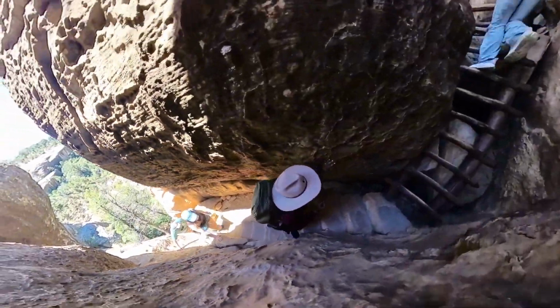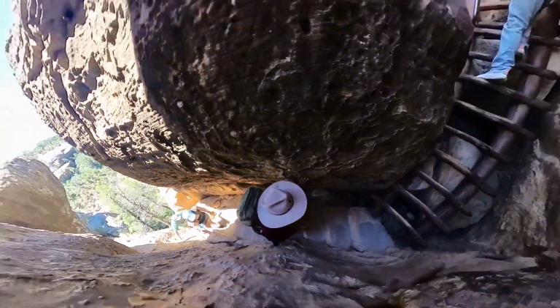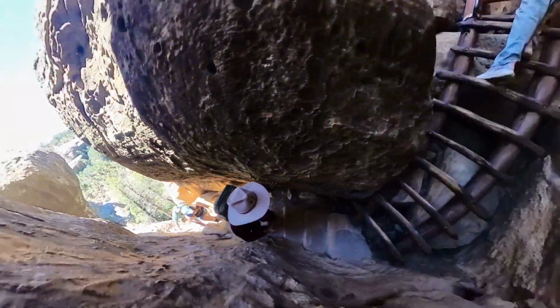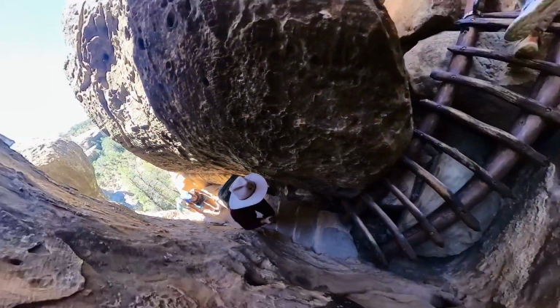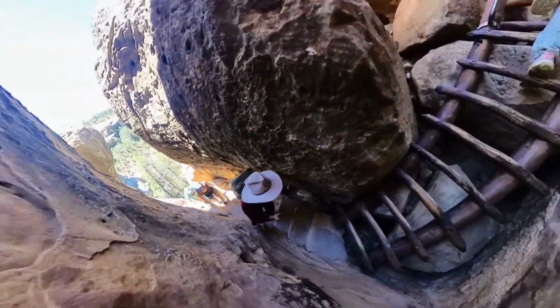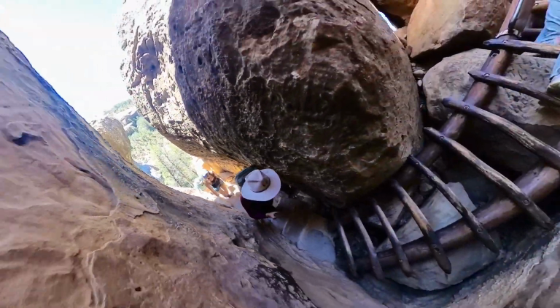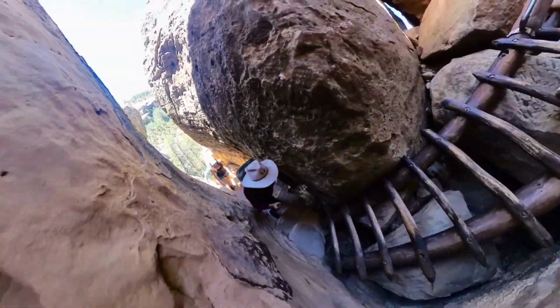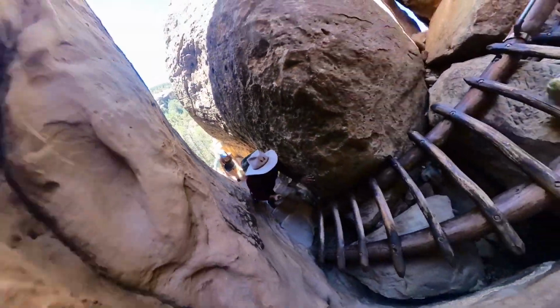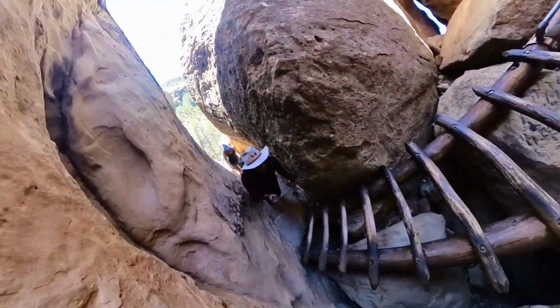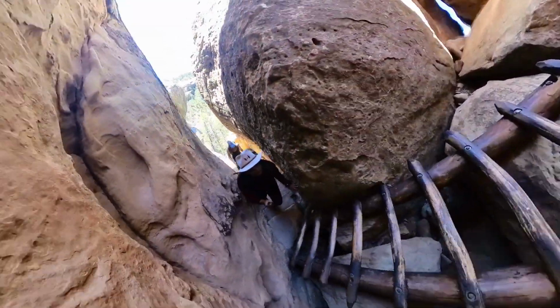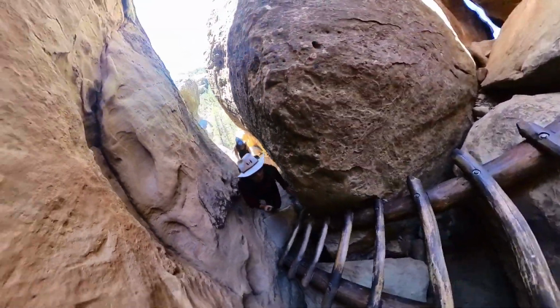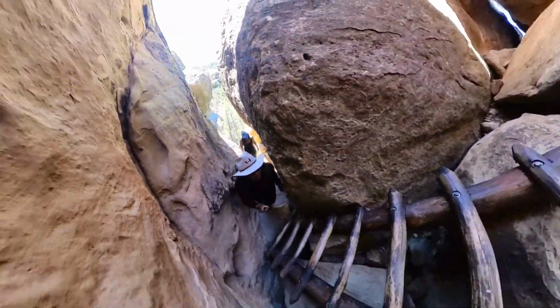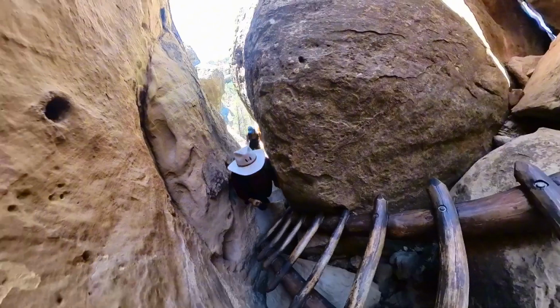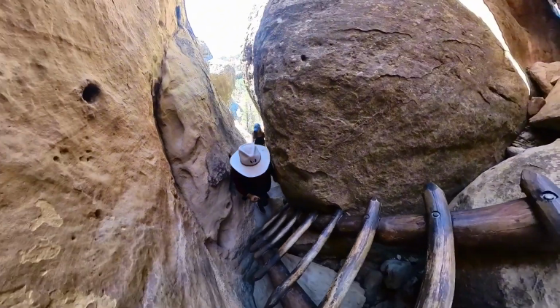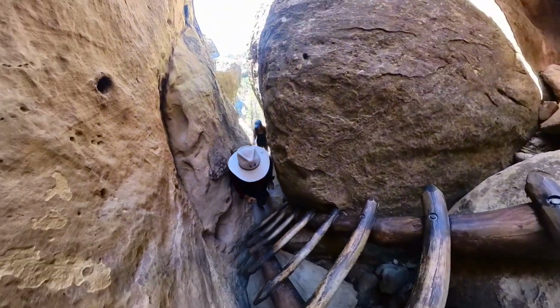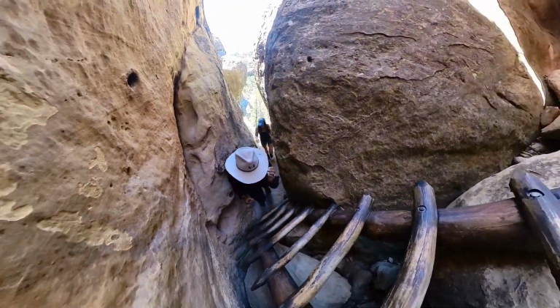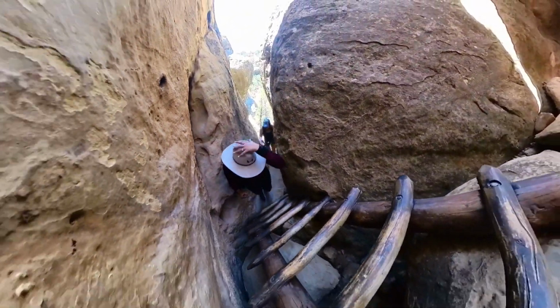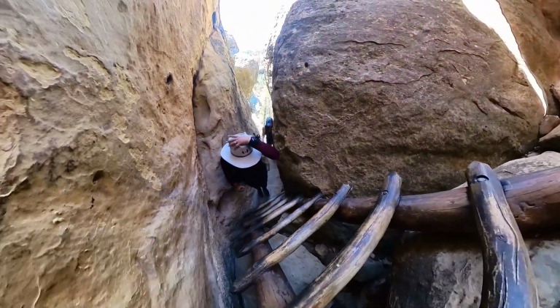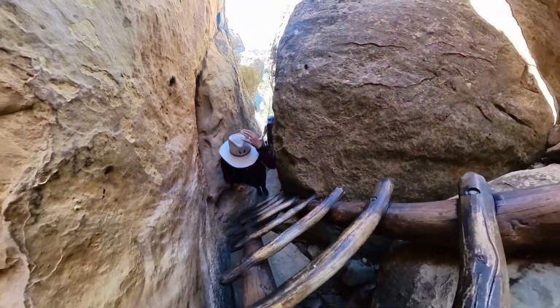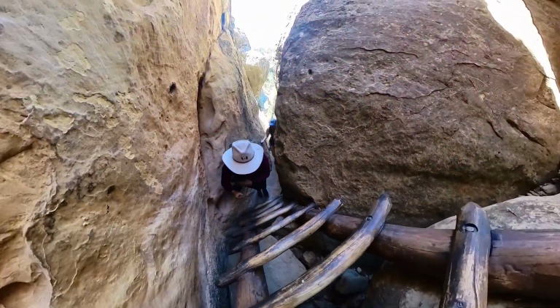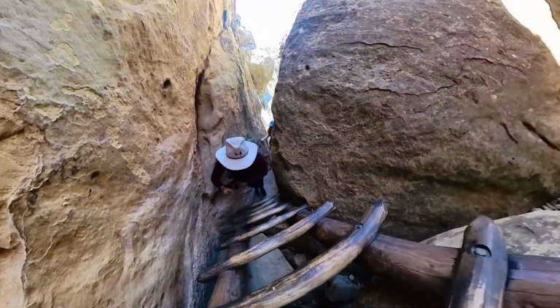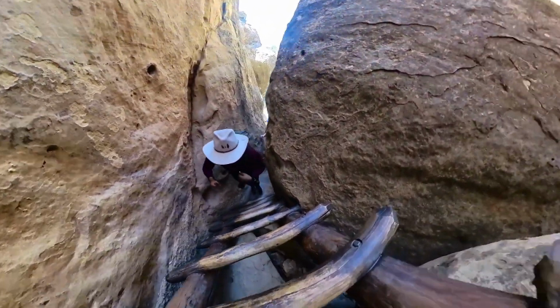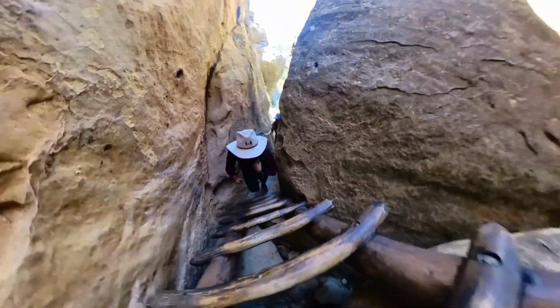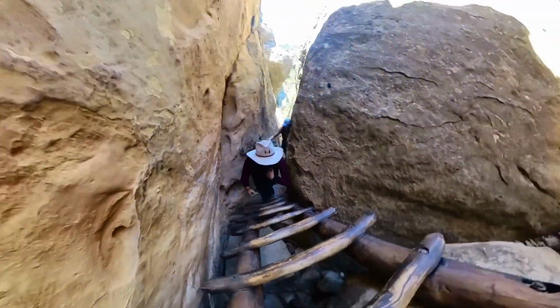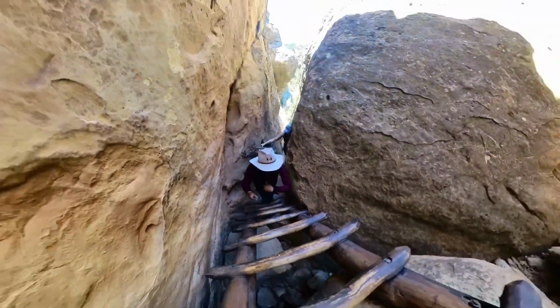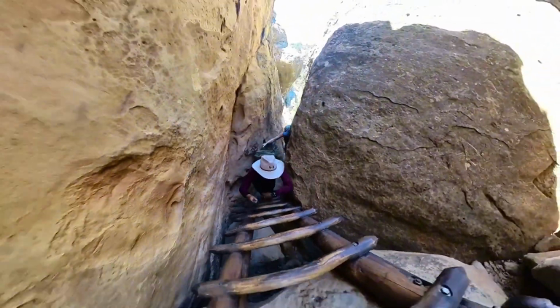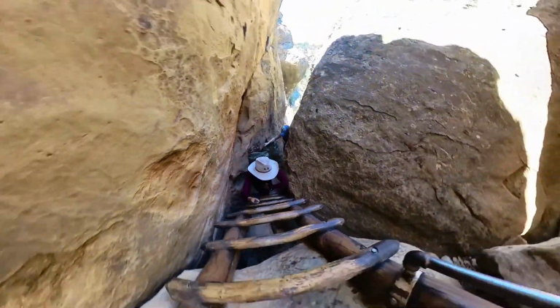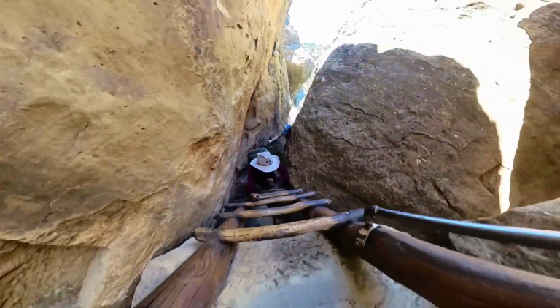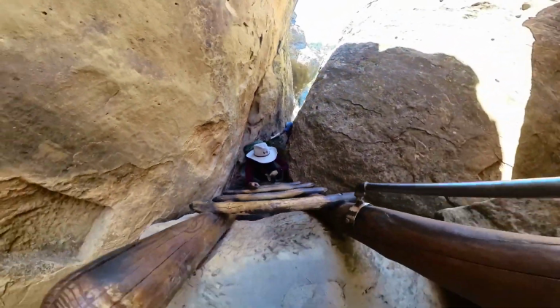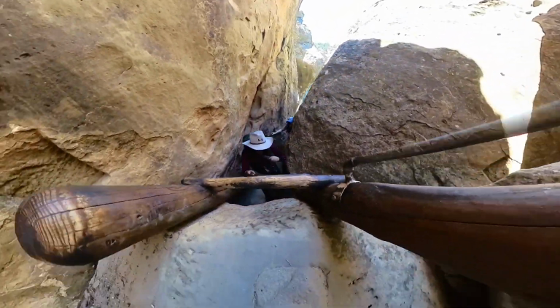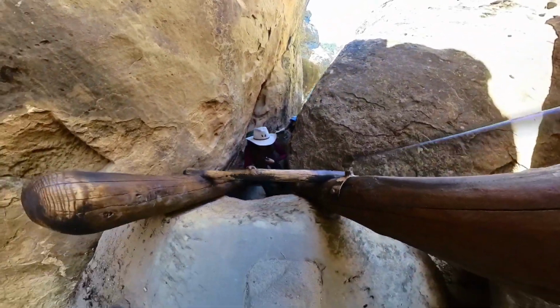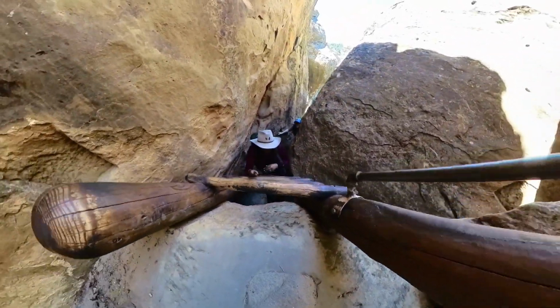And after the stairs, you get ladders that you have to climb up. And this is where I just — I'm tired. I was so tired at this point.